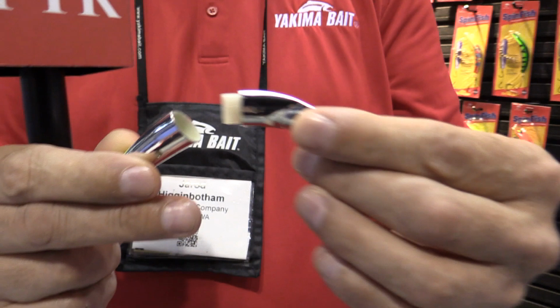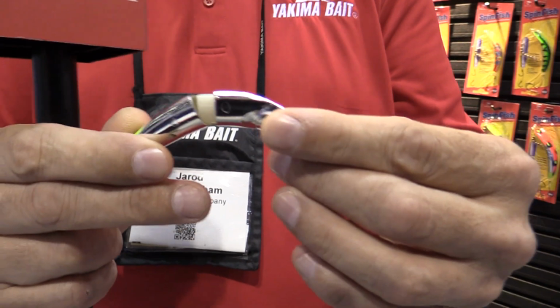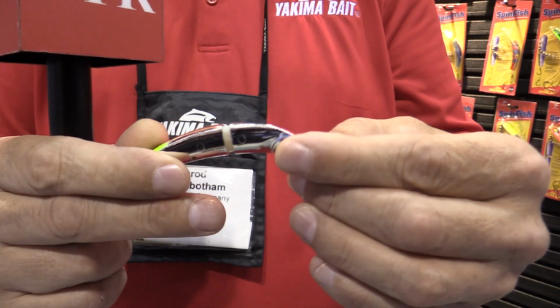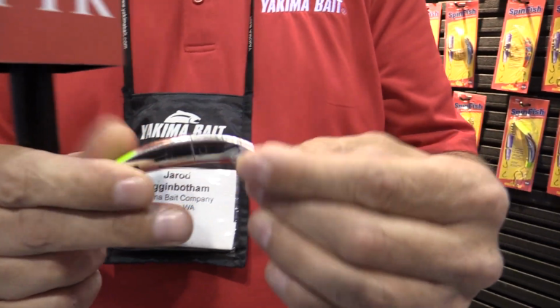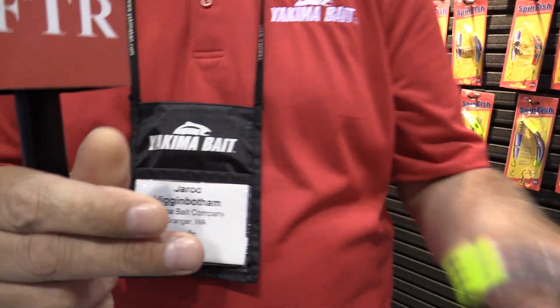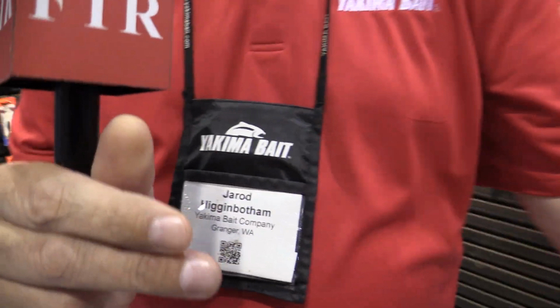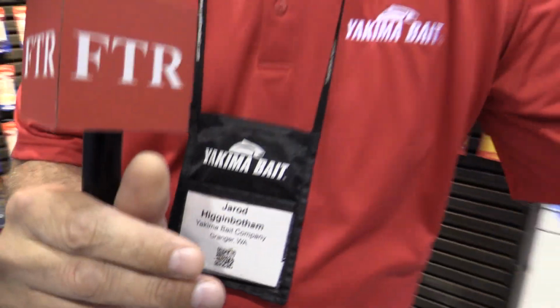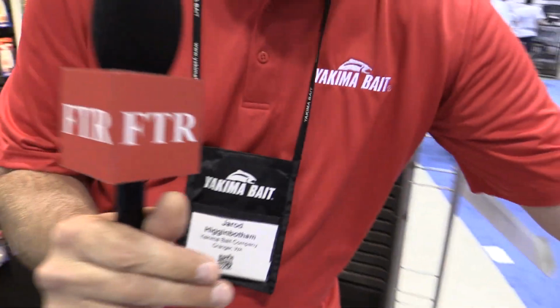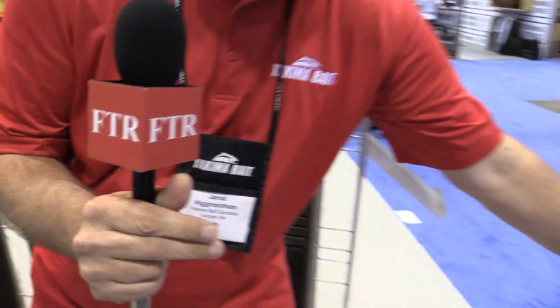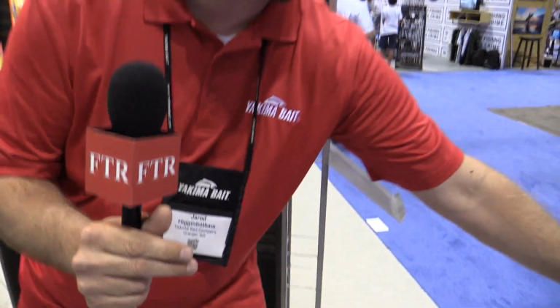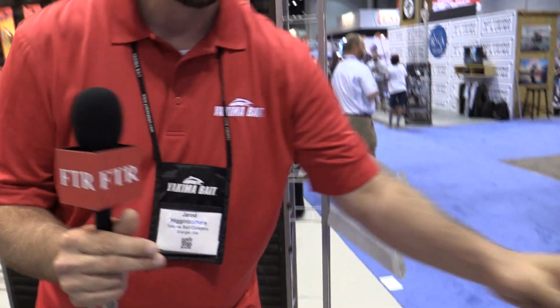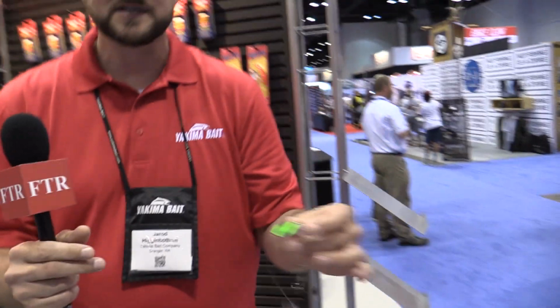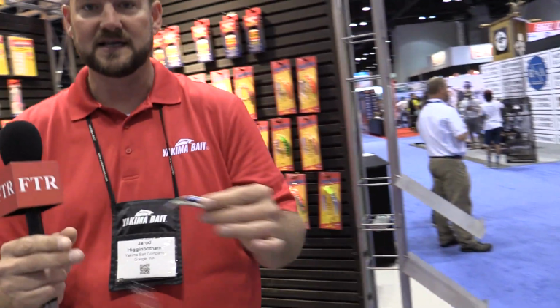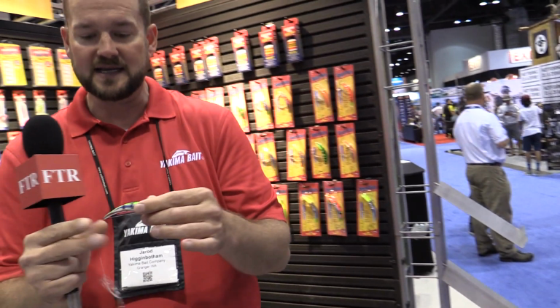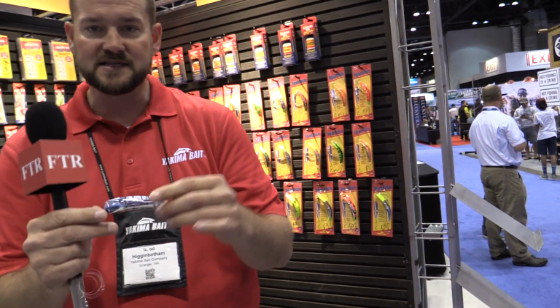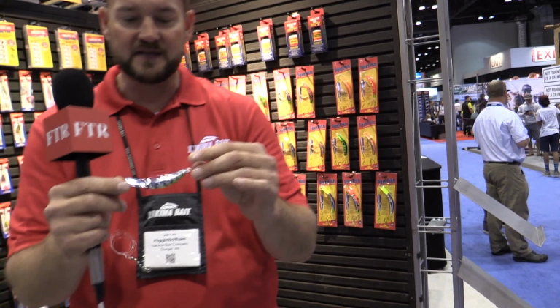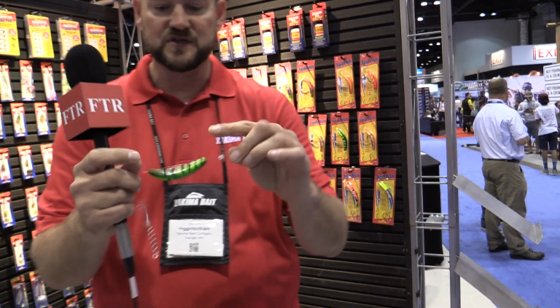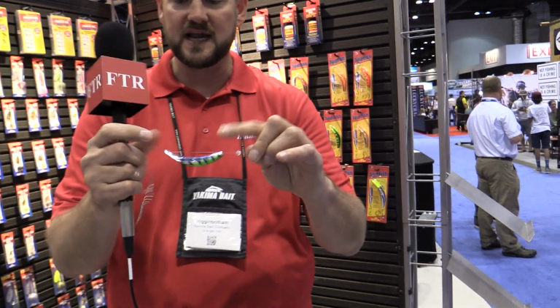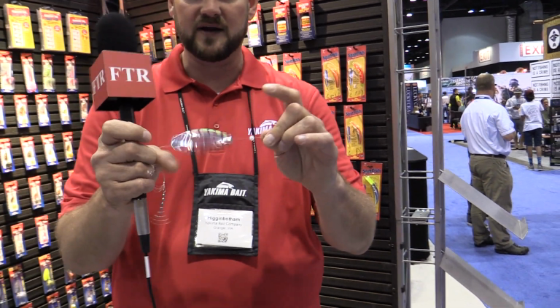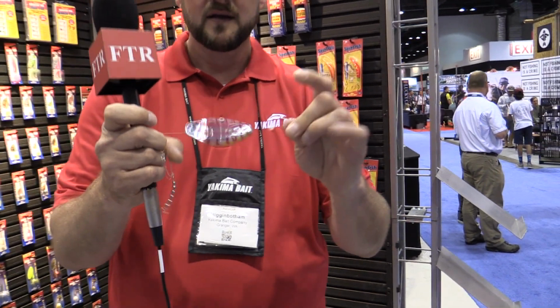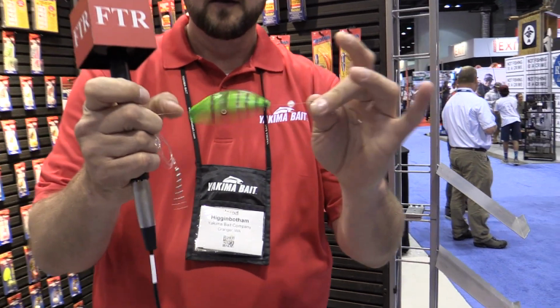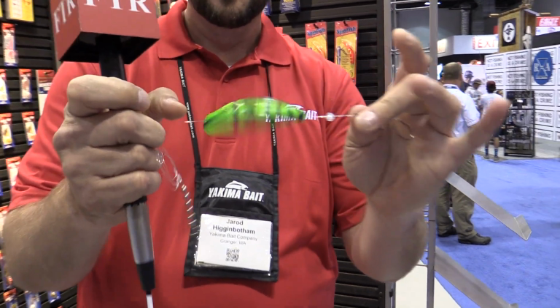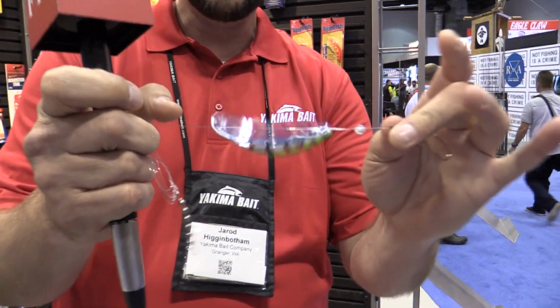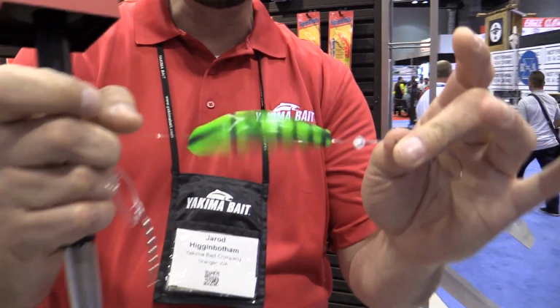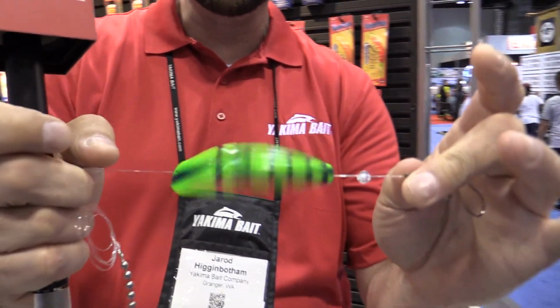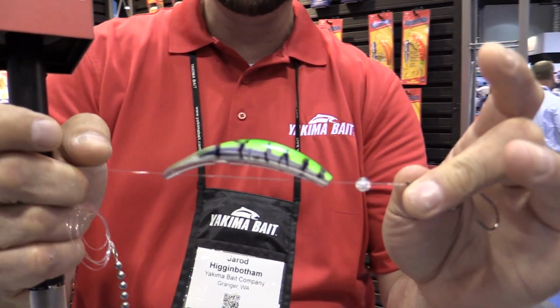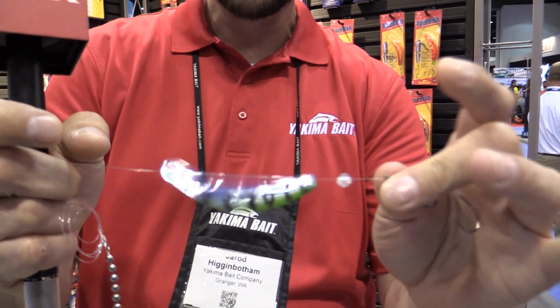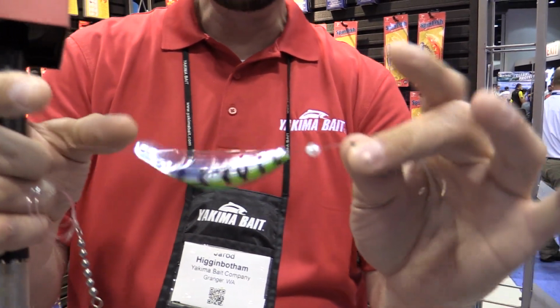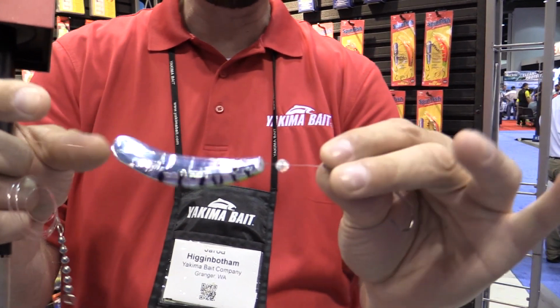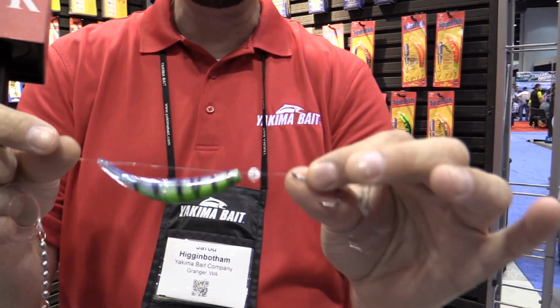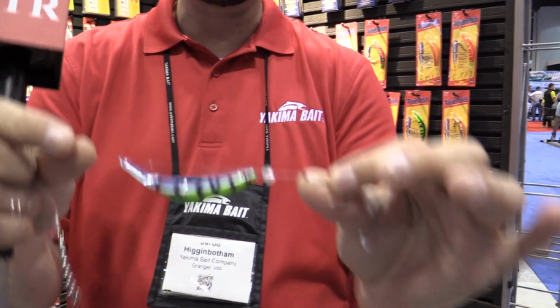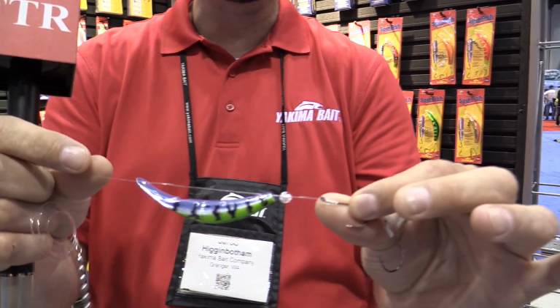Now this bait comes on a snell leader. It rotates around the line, and fish come up and they crush this thing.